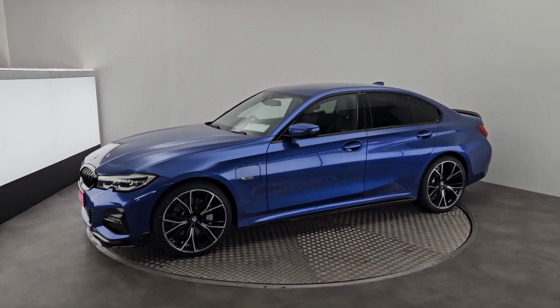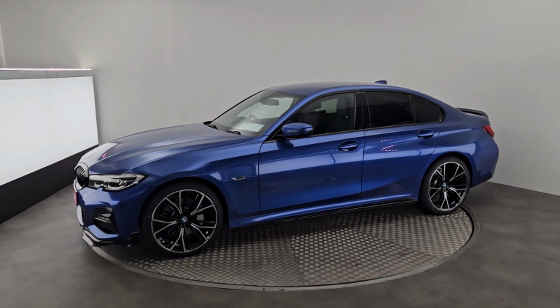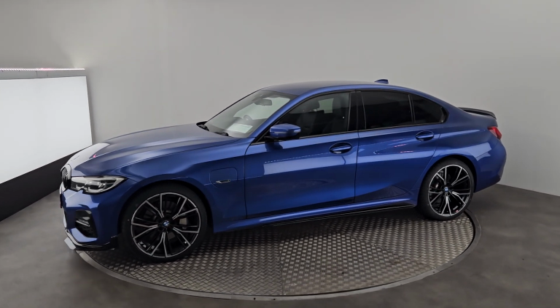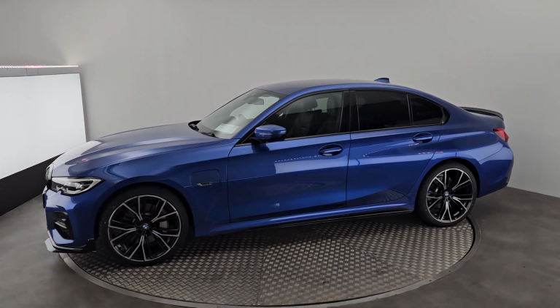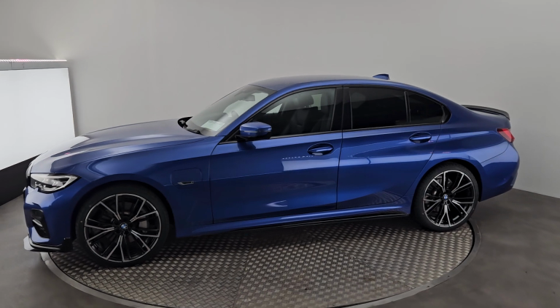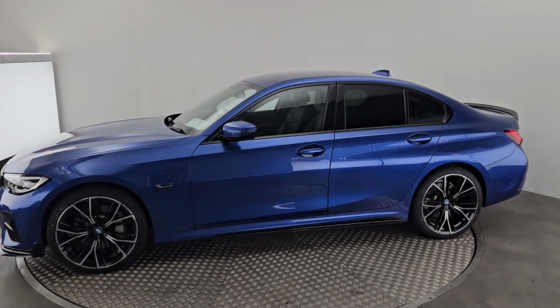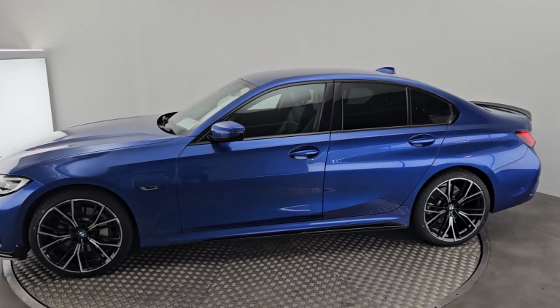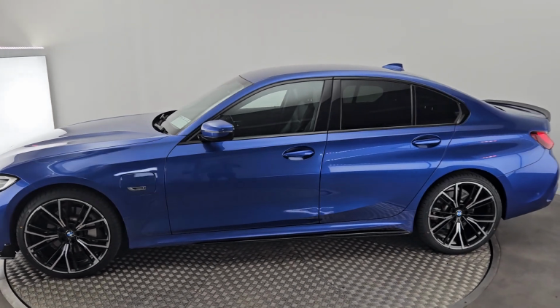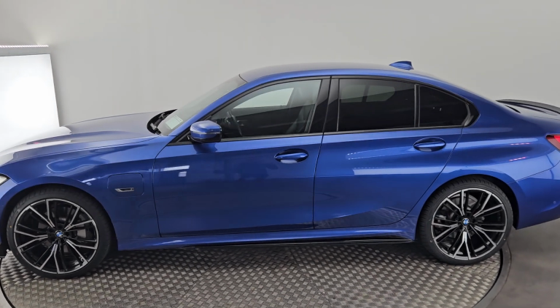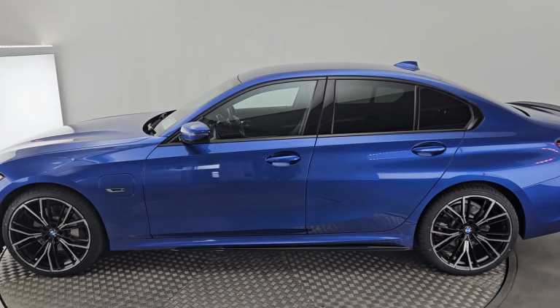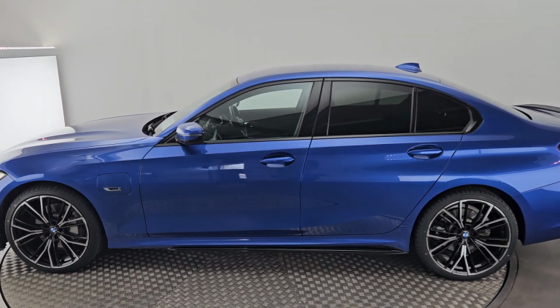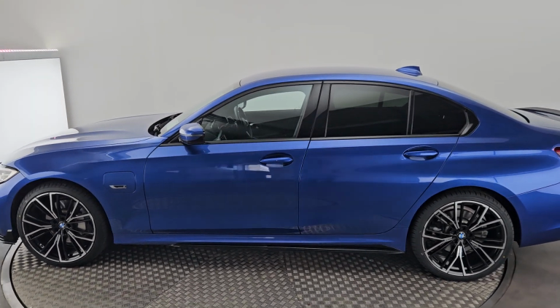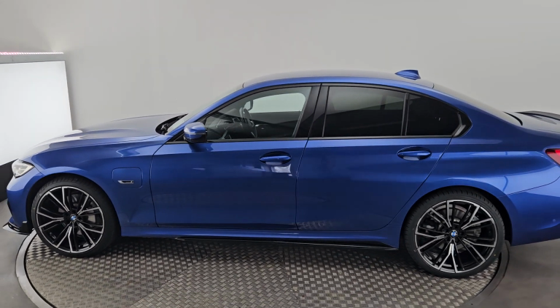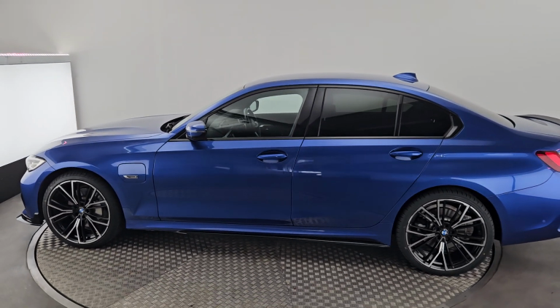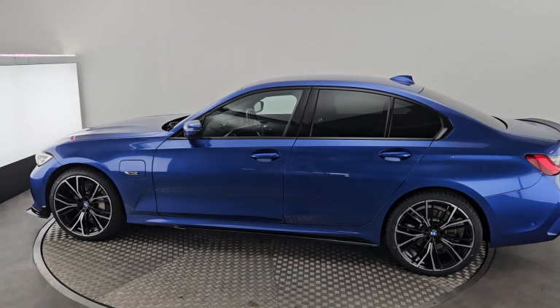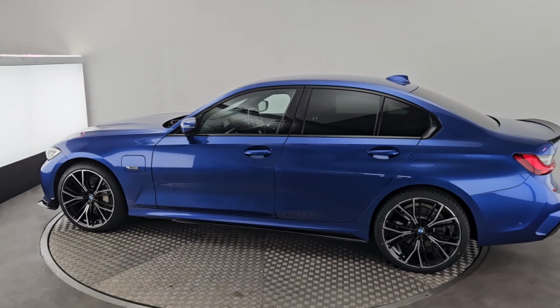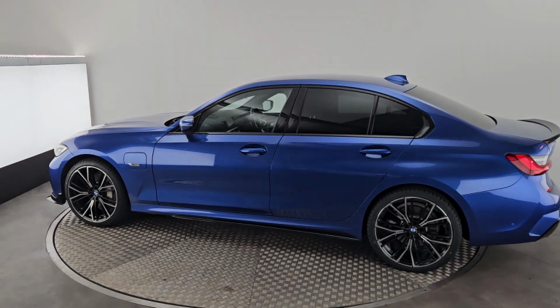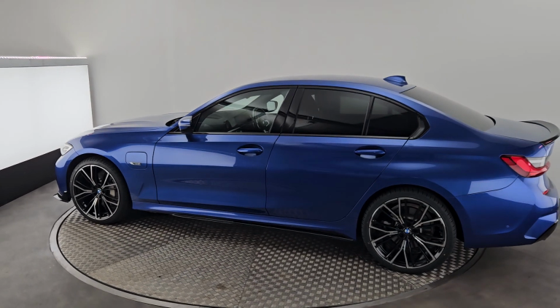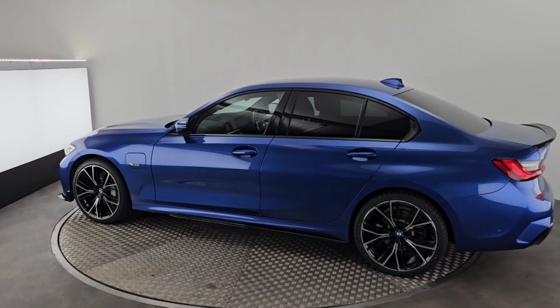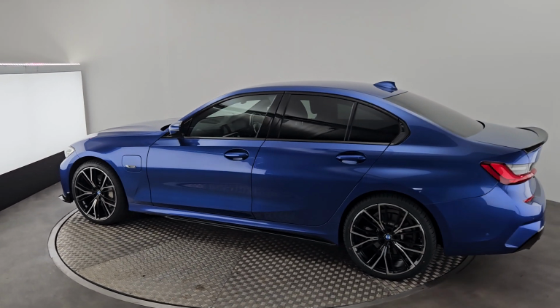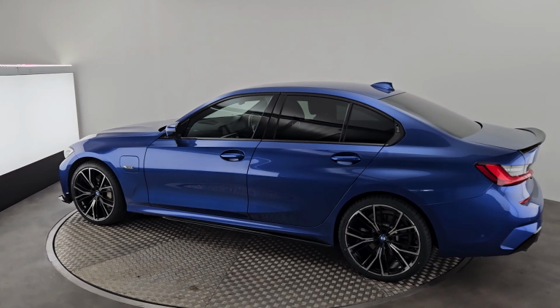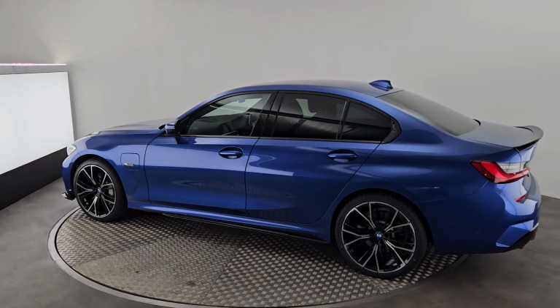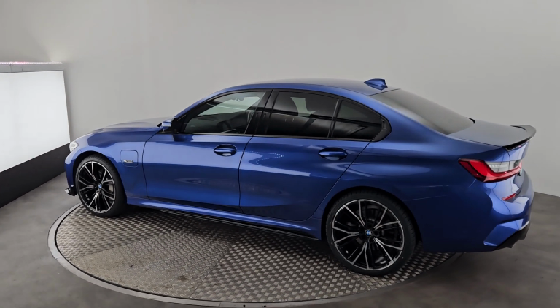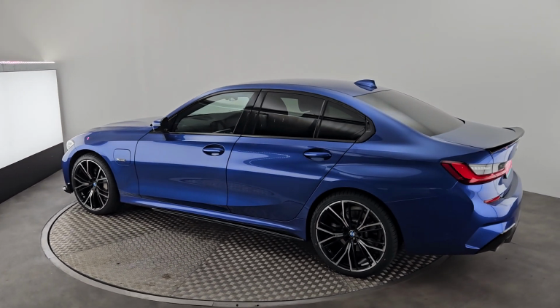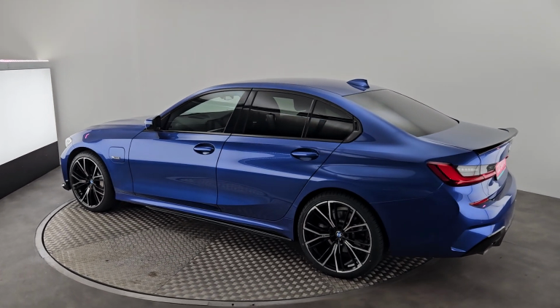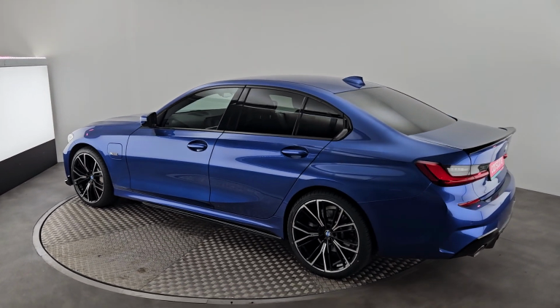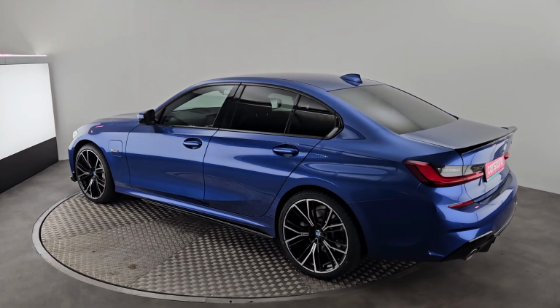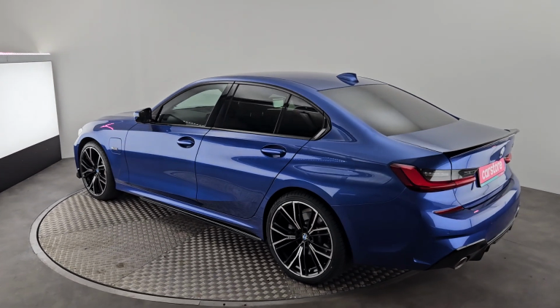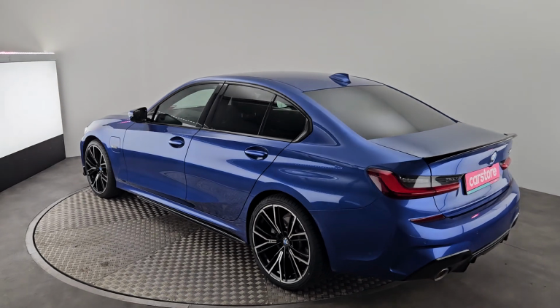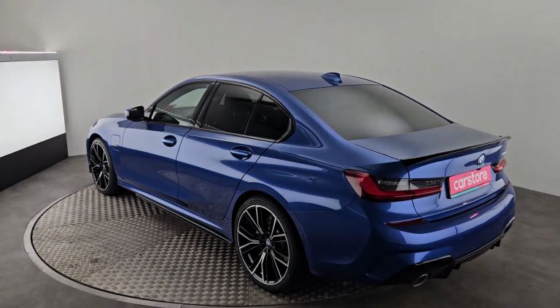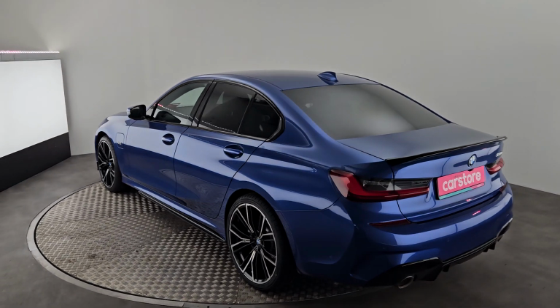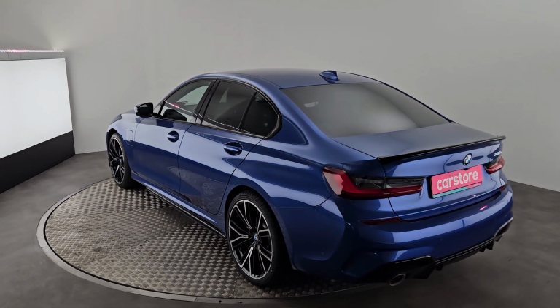This car does come with front and rear parking sensors, 20-inch diamond-cut alloy wheels, and a gloss black lip kit. As you can see, it also has rear privacy glass, just to contrast against this lovely blue metallic color.